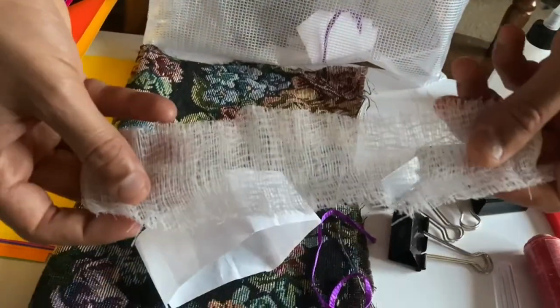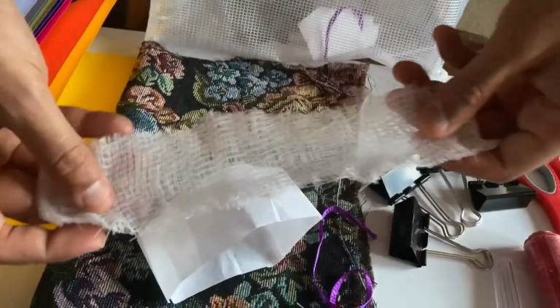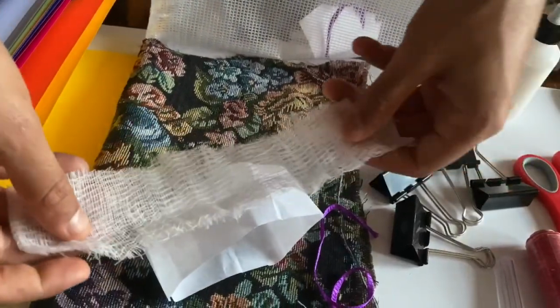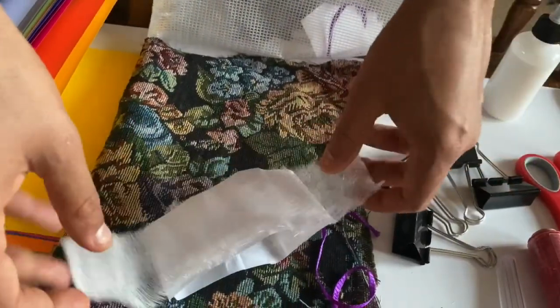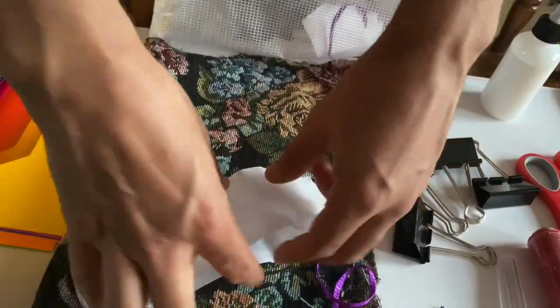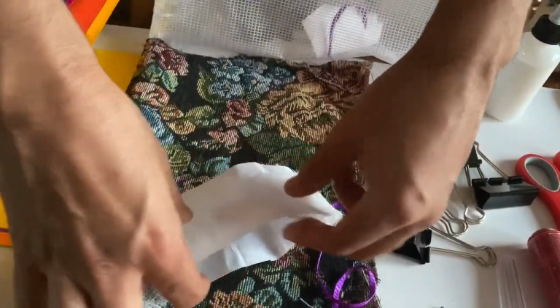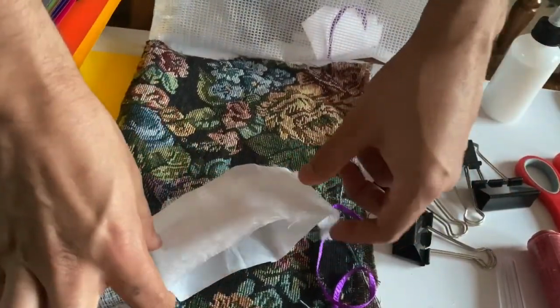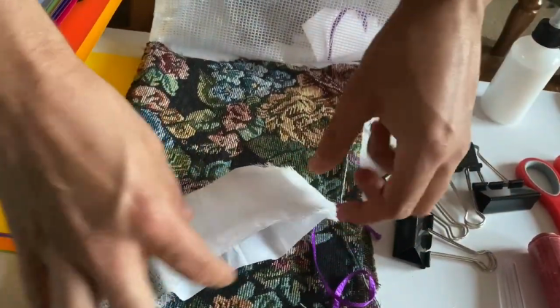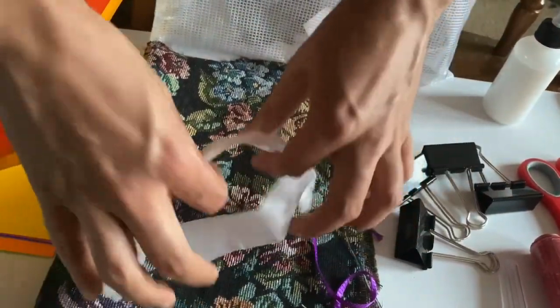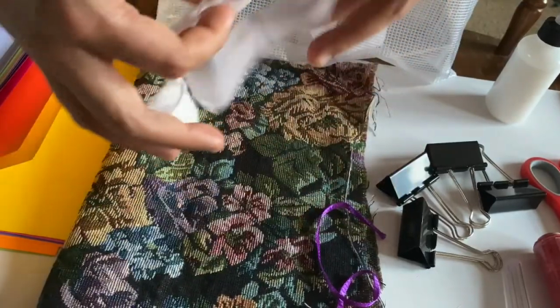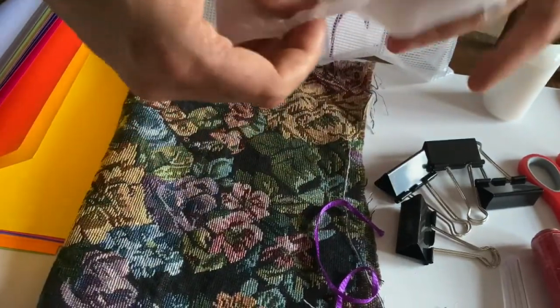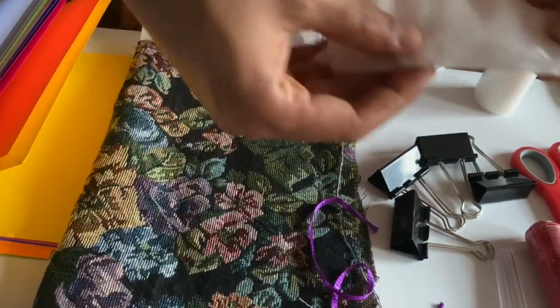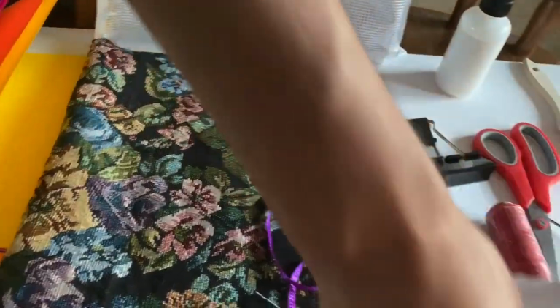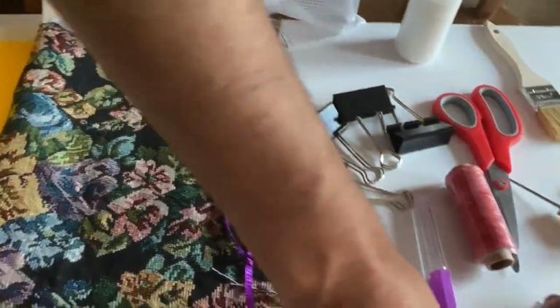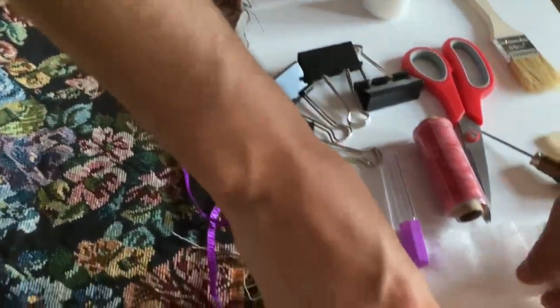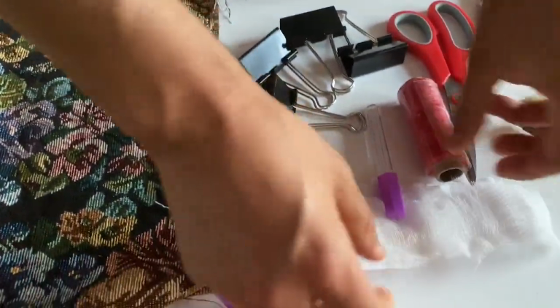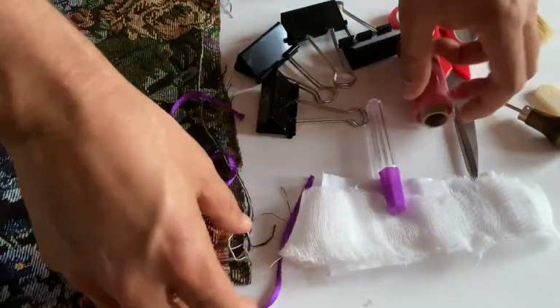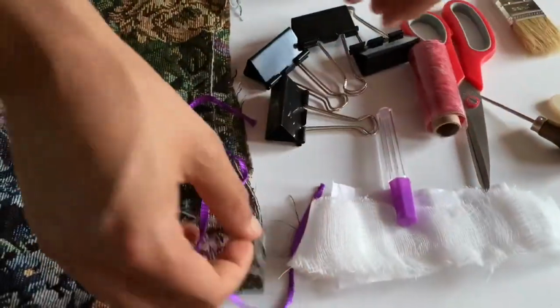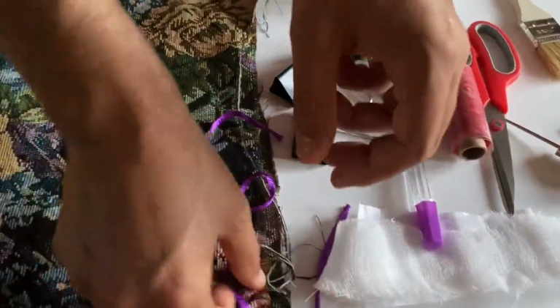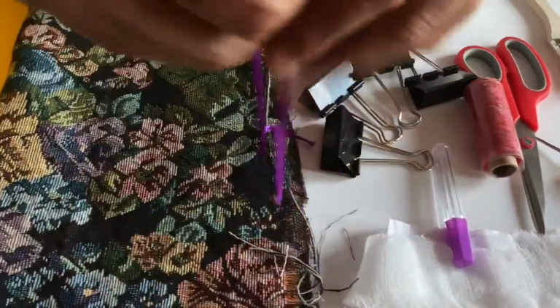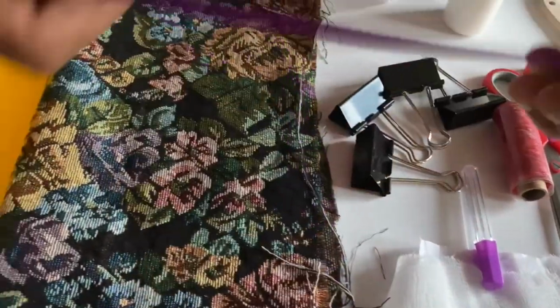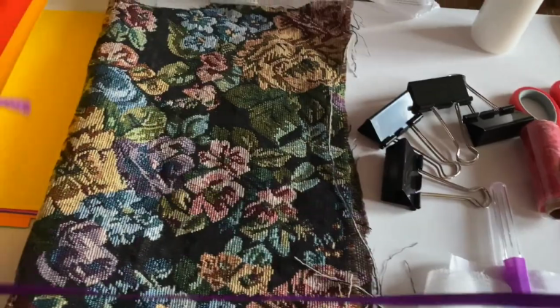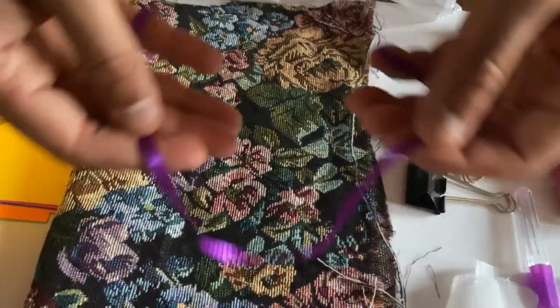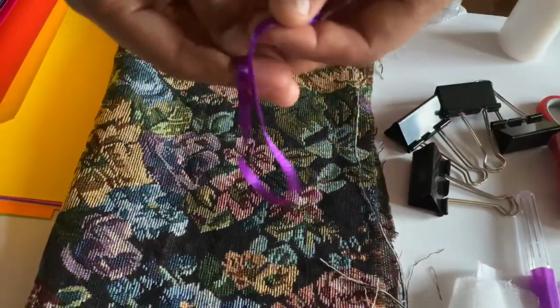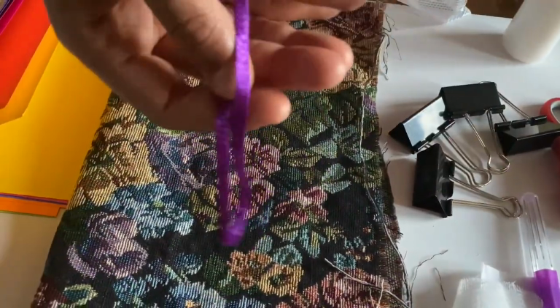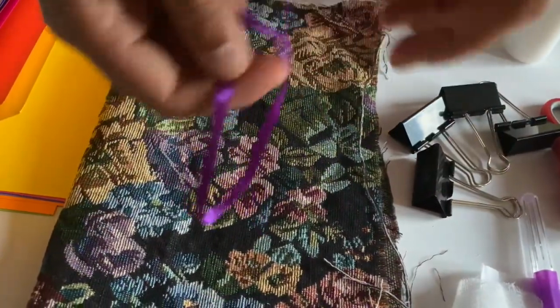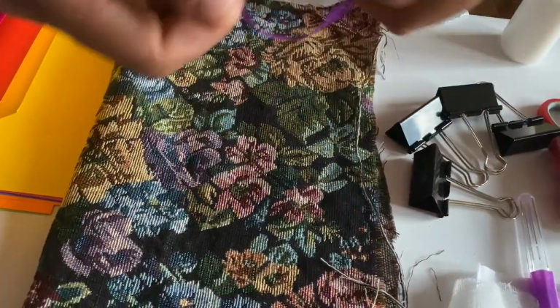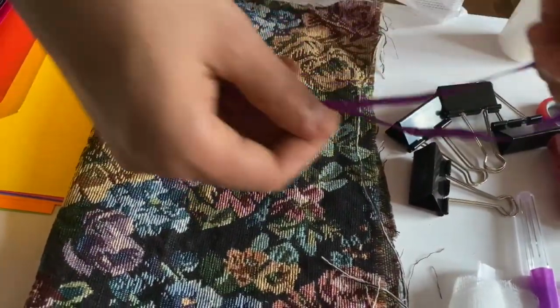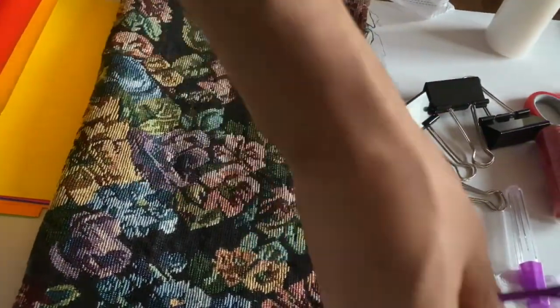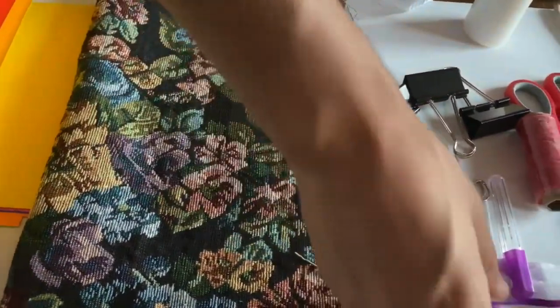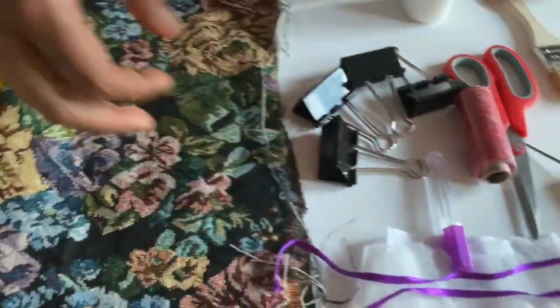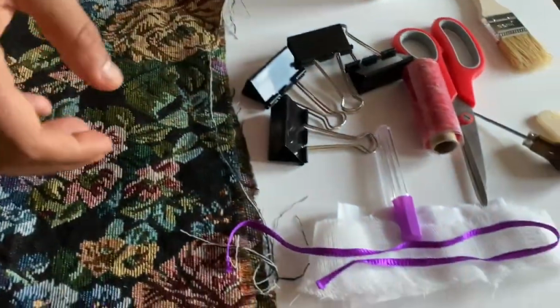I'll put links and show y'all where you can get all this stuff on the internet as well. And this is some — what's this stuff called — cheesecloth, and that's important for reinforcement. And this is just a little embellishment ribbon that you can use to make your book a little more intricate.